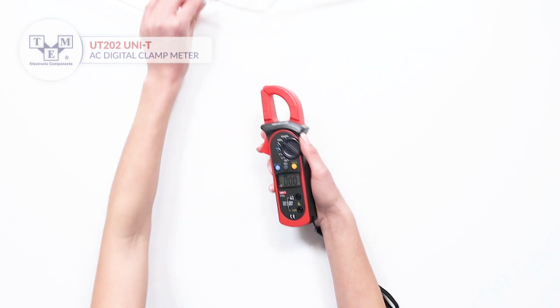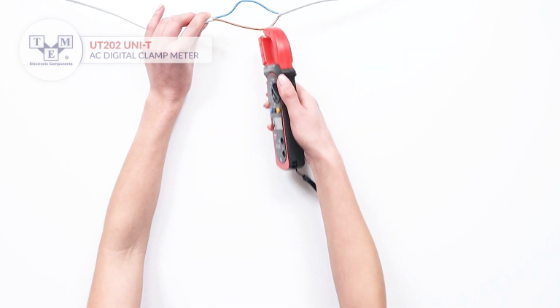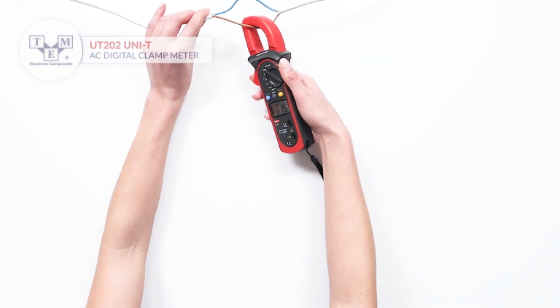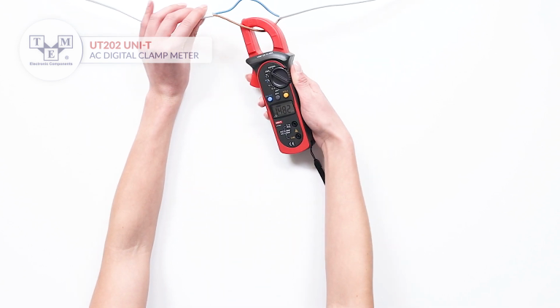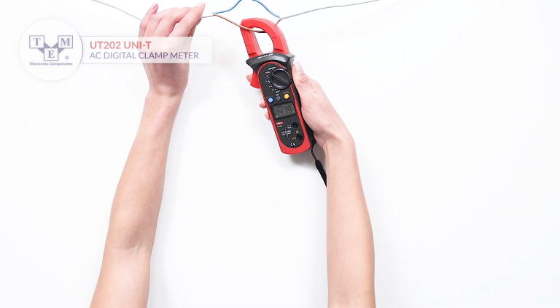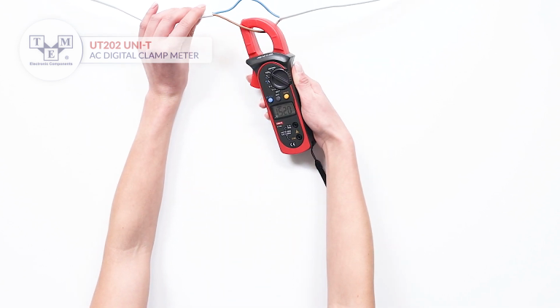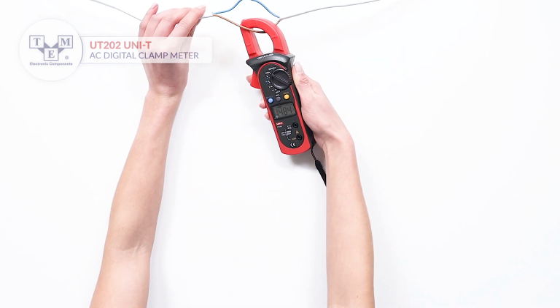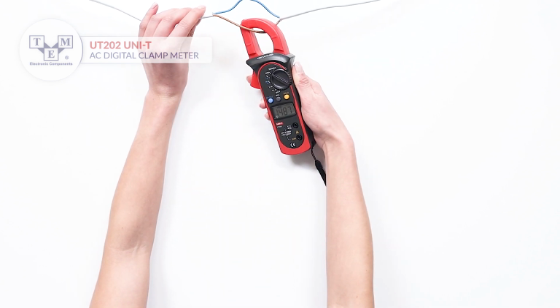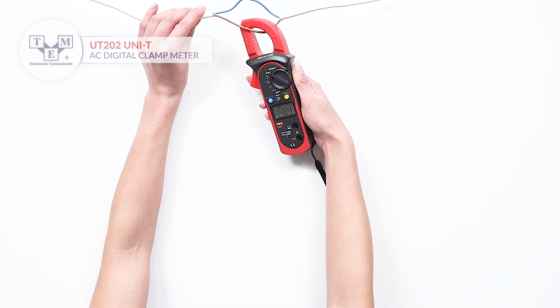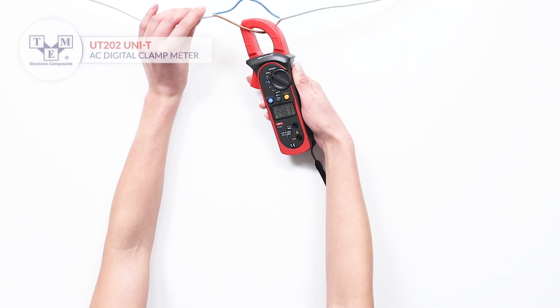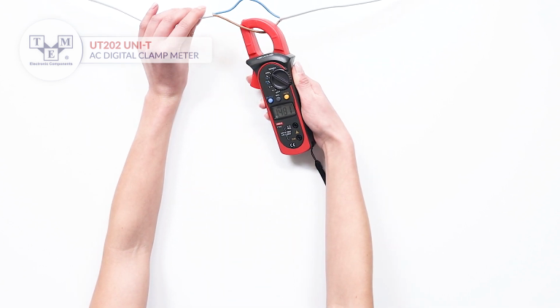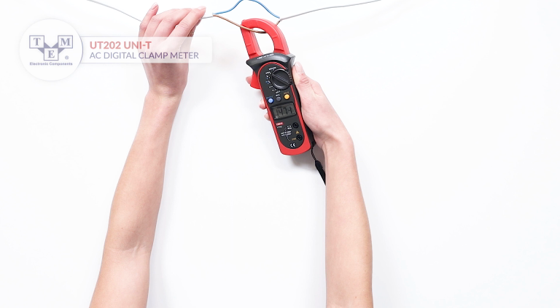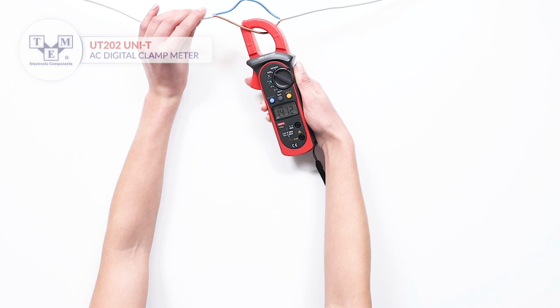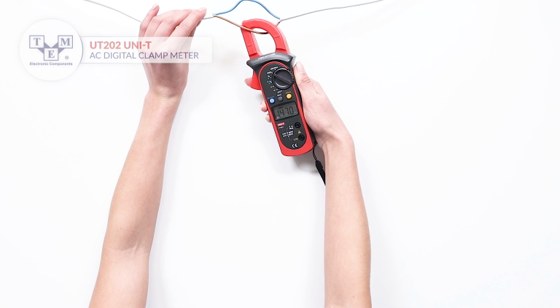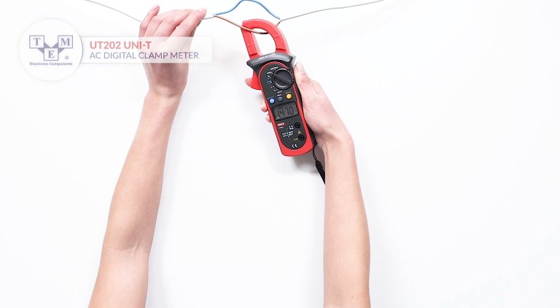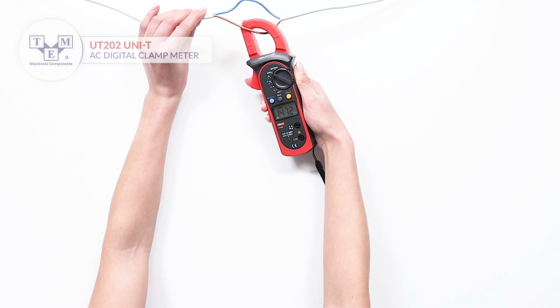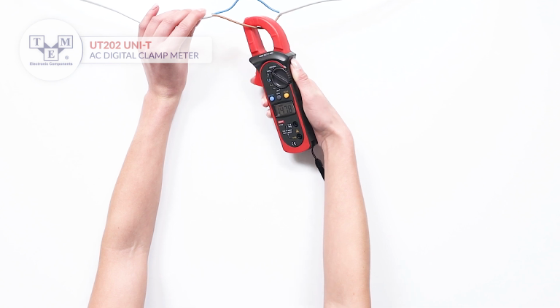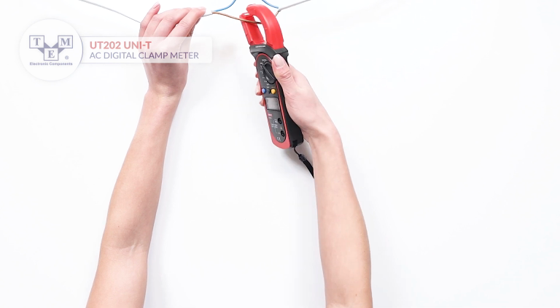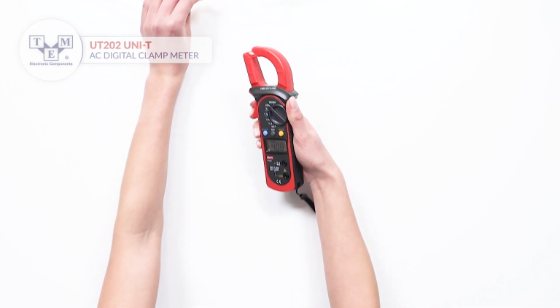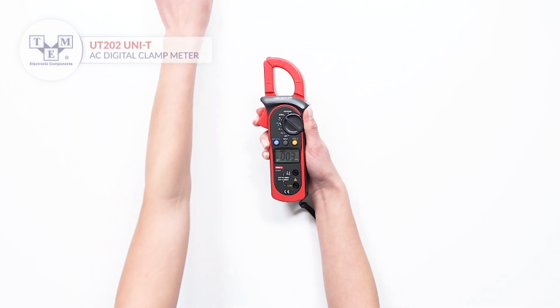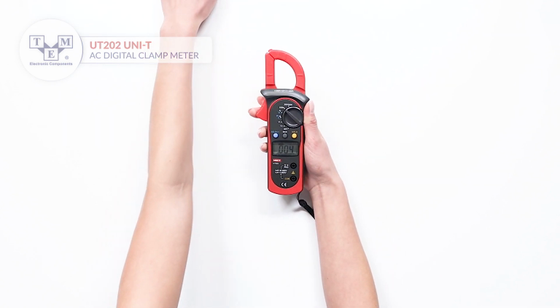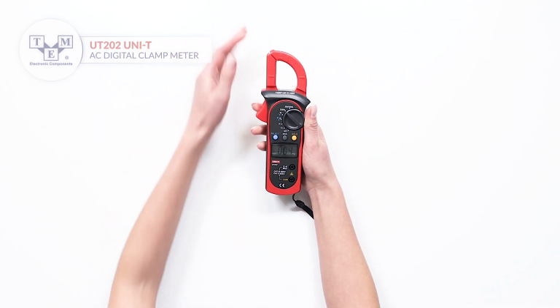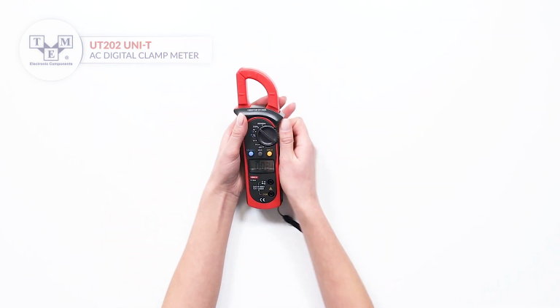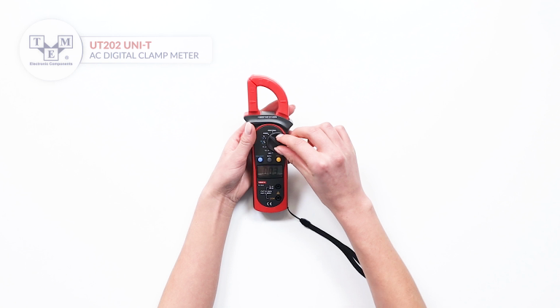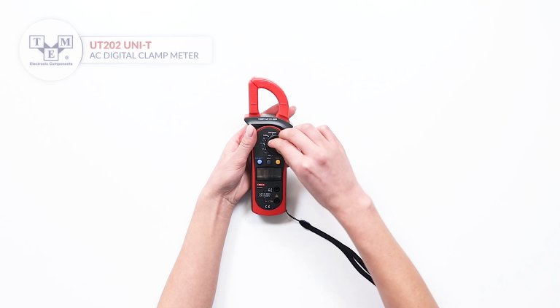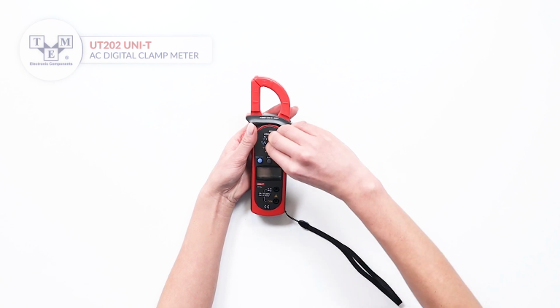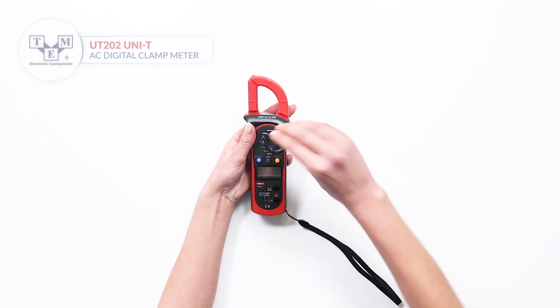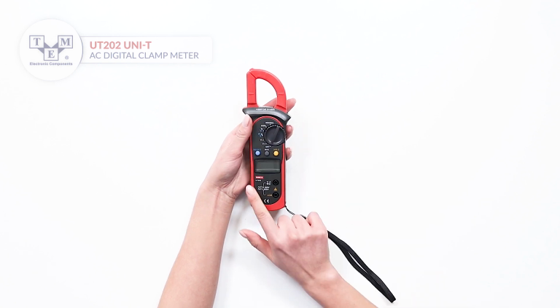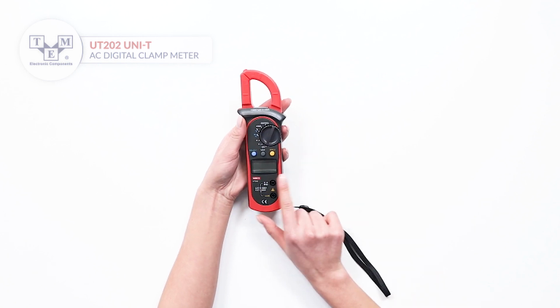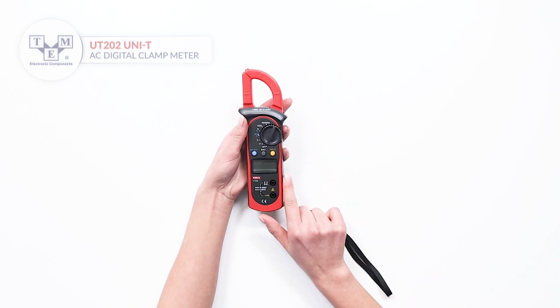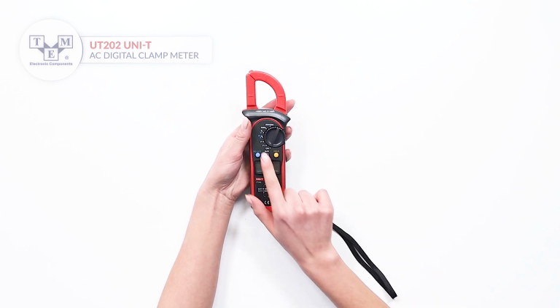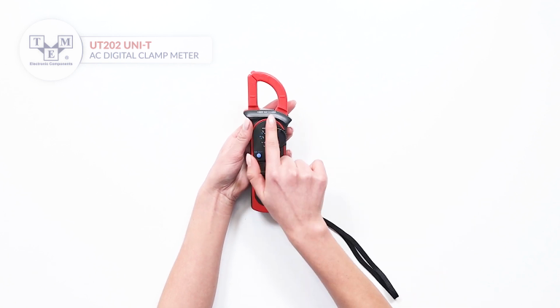The AC current range goes up to 400 A. Other functions such as overflow indication, polarization indicator and auto-ranging are included.